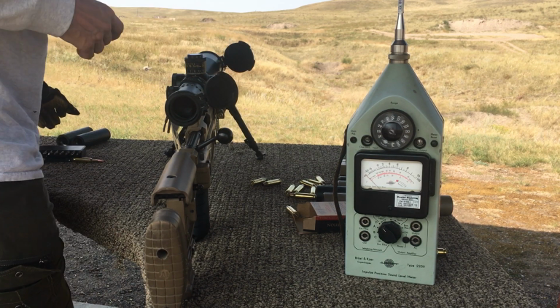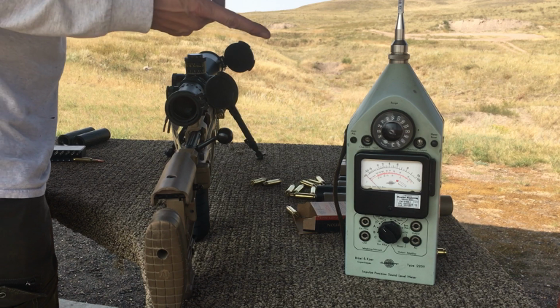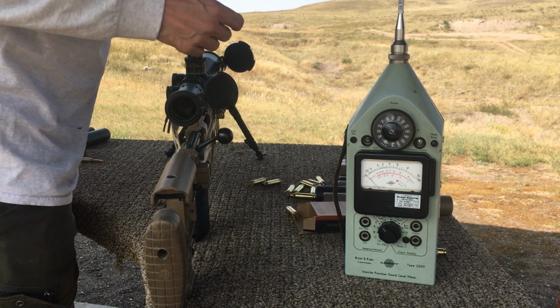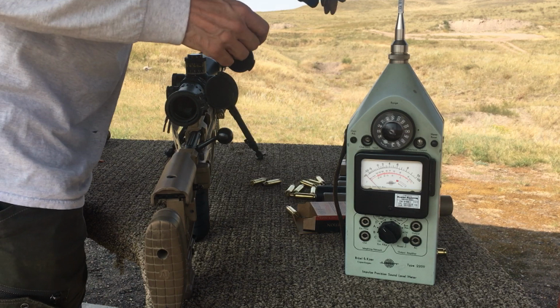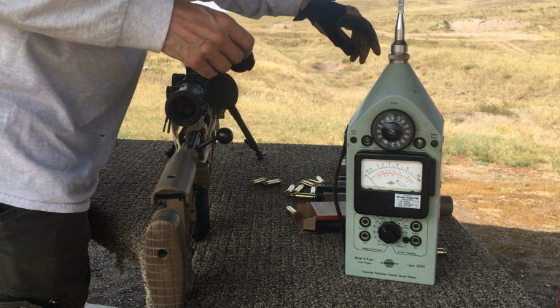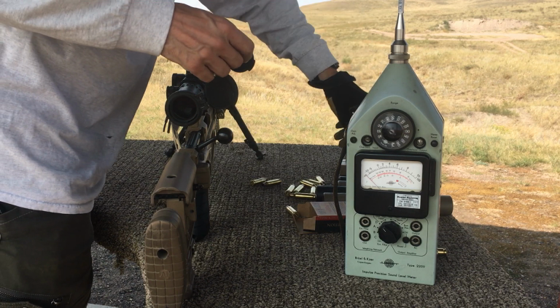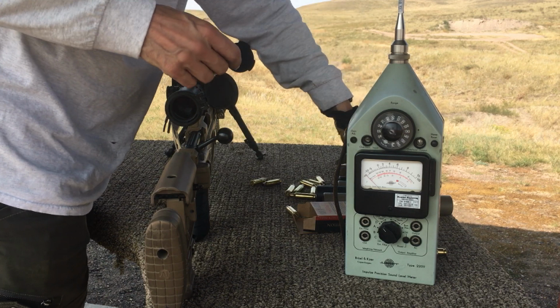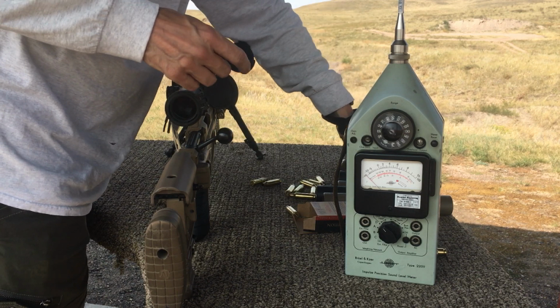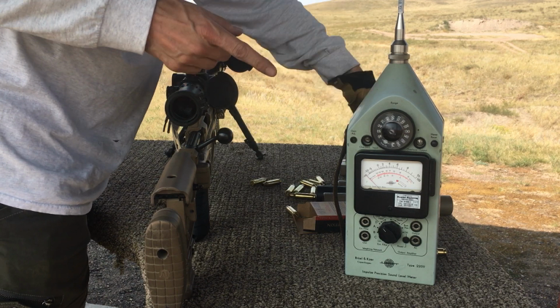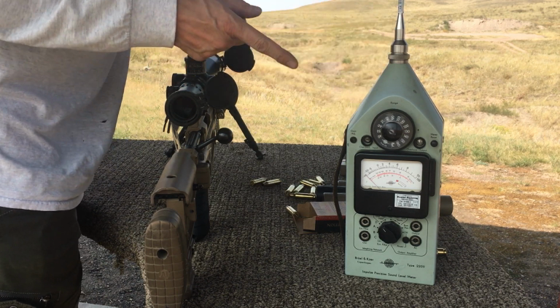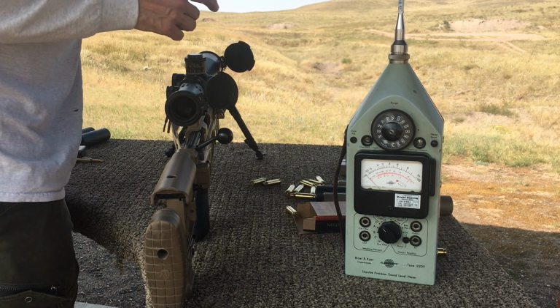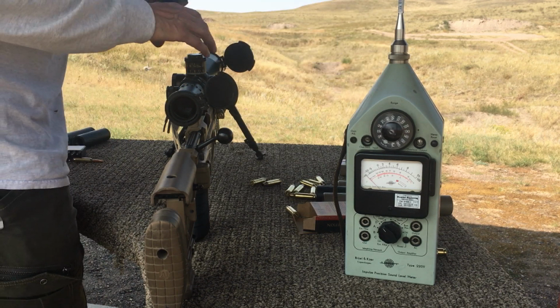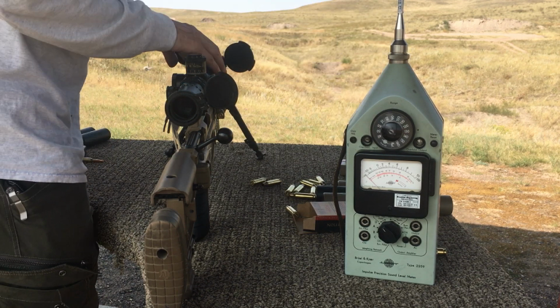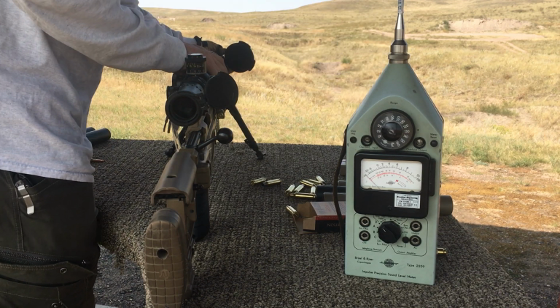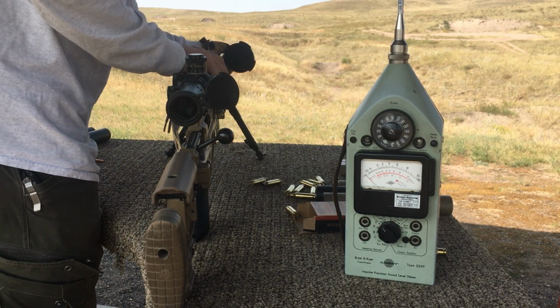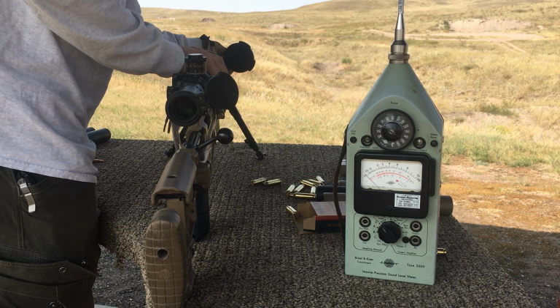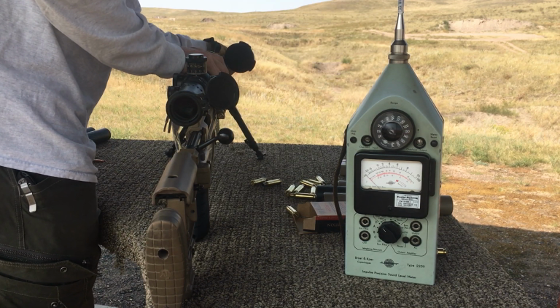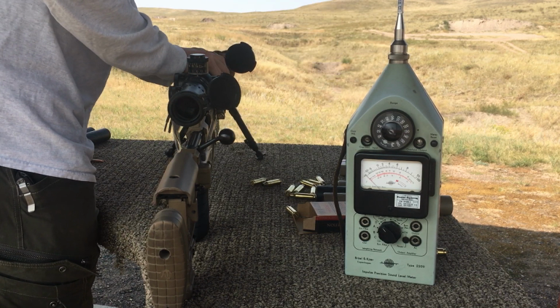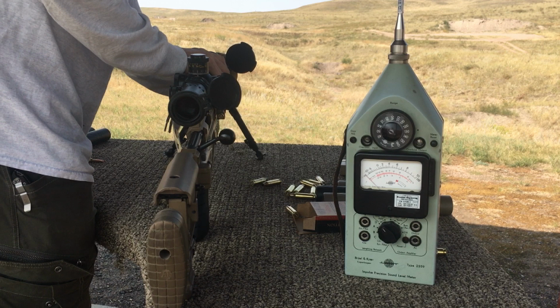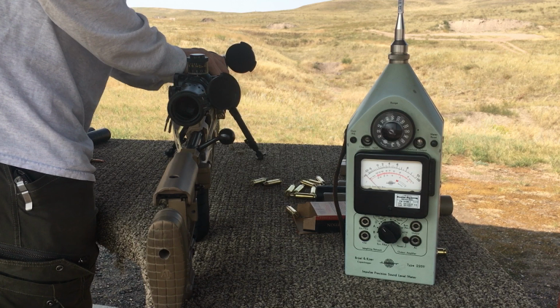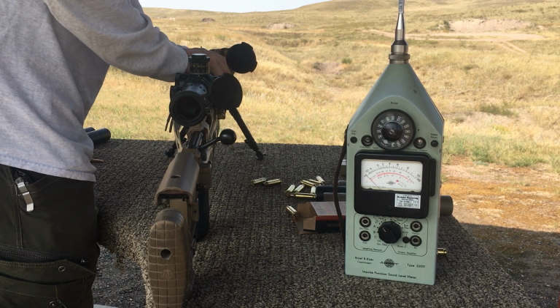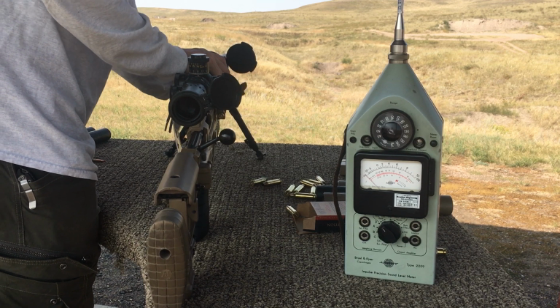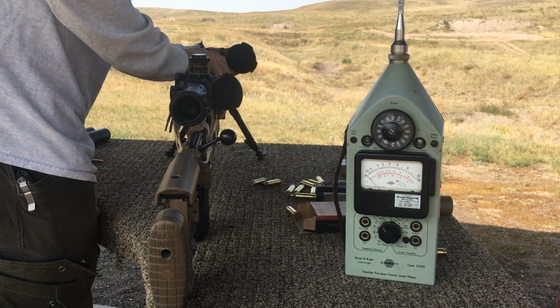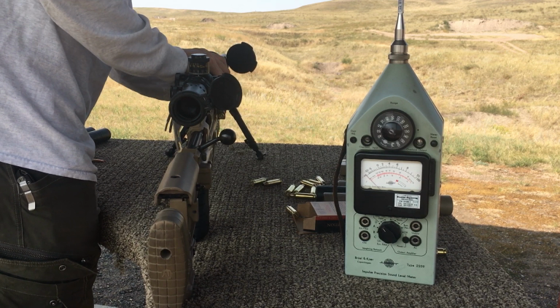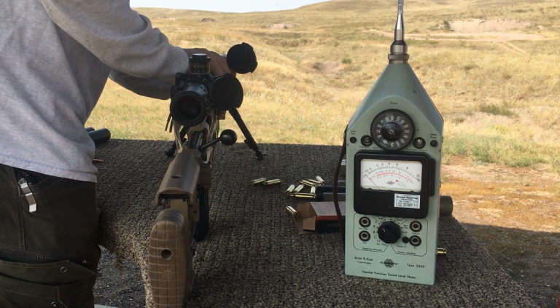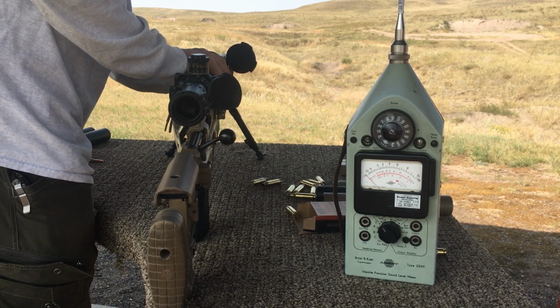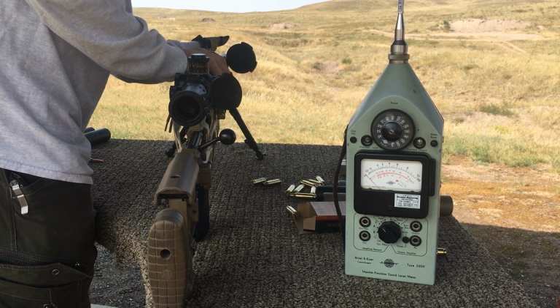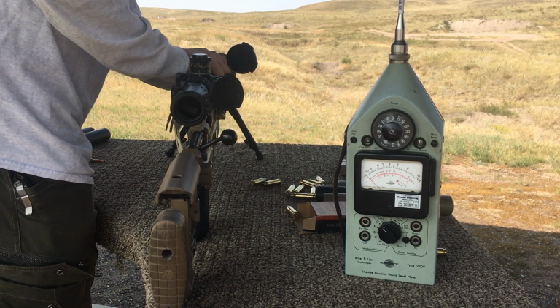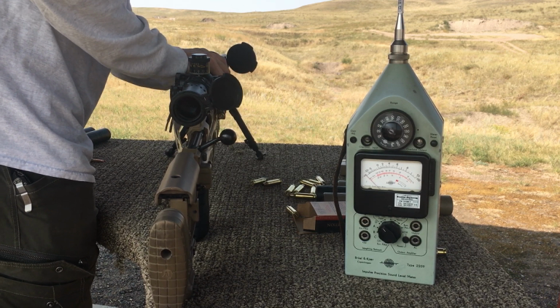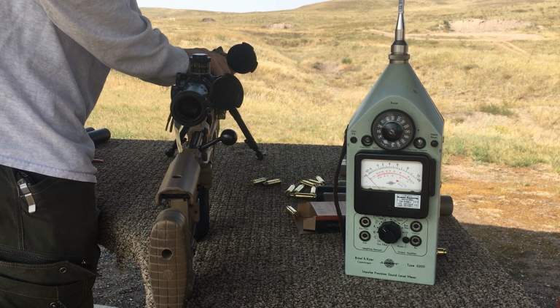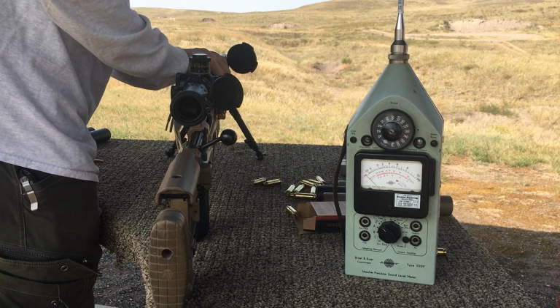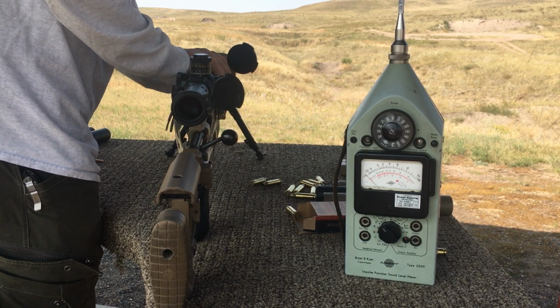I don't know if you can hear my dog on the video, but little Bella Blue is sitting there chewing on a rubber ball. Now it goes to the 7-inch 30 cal.